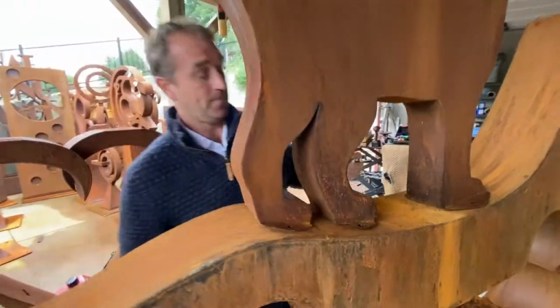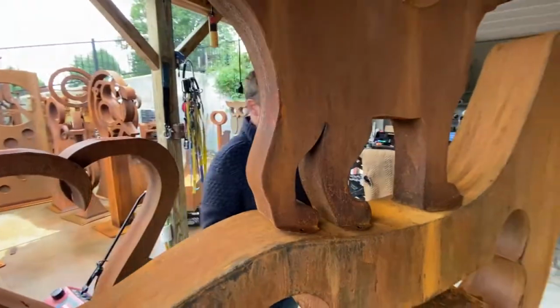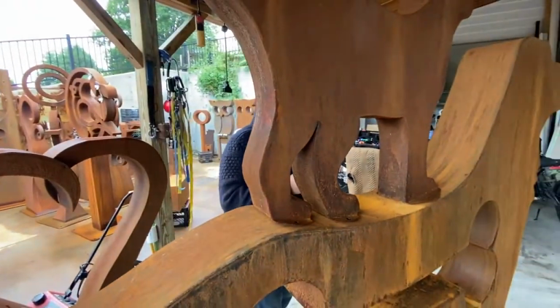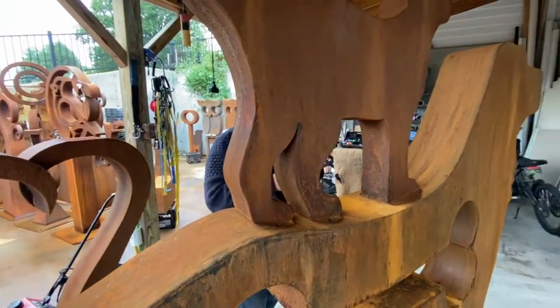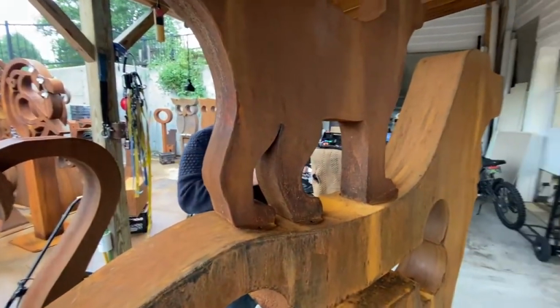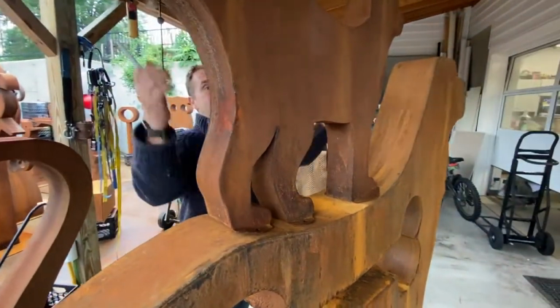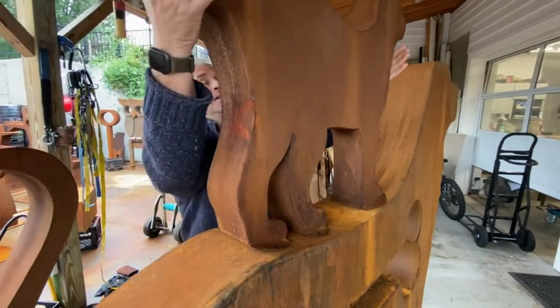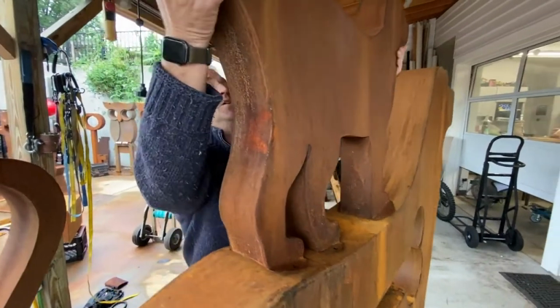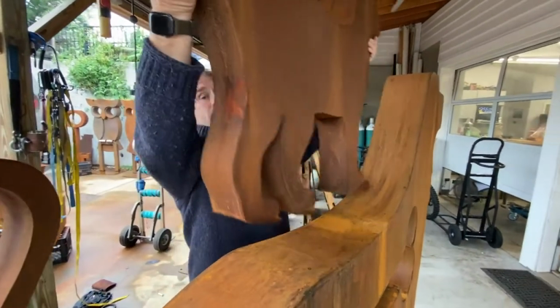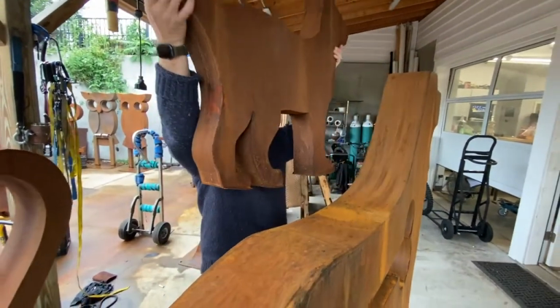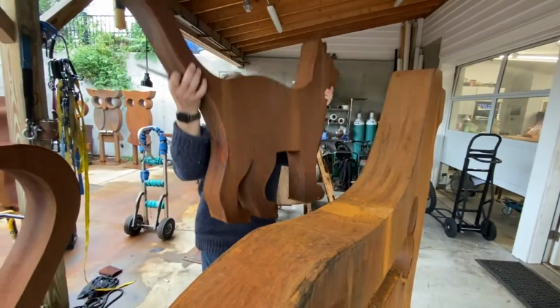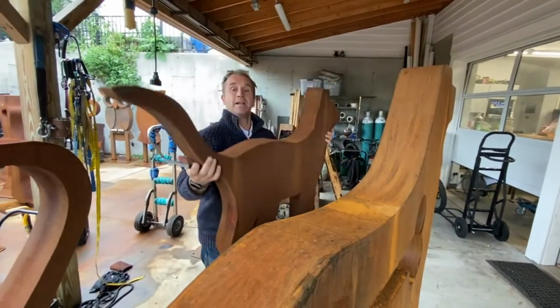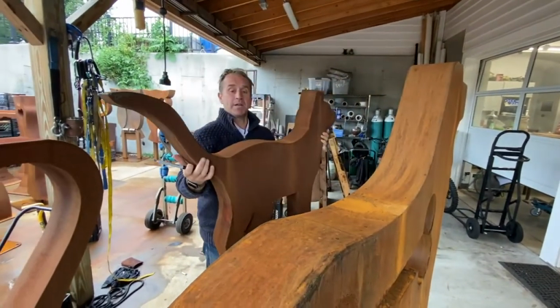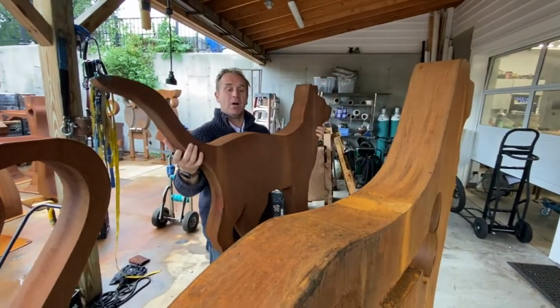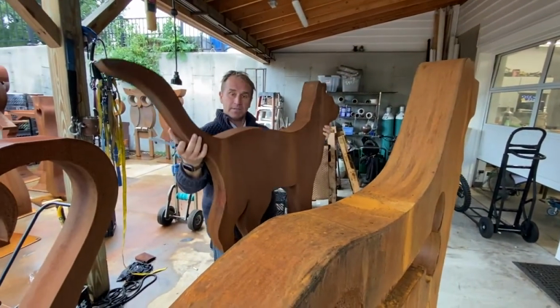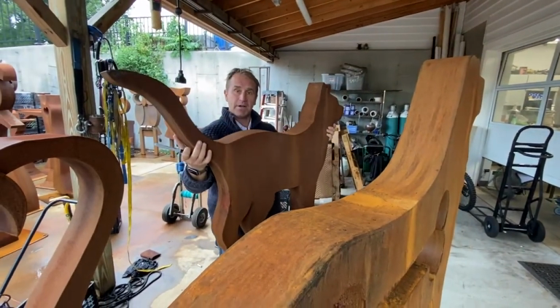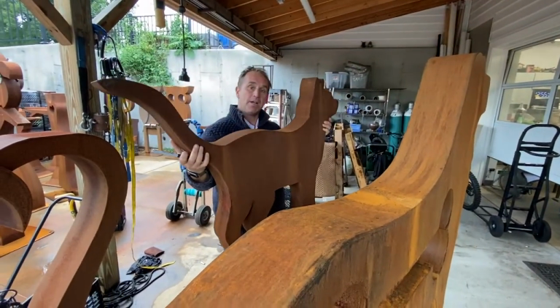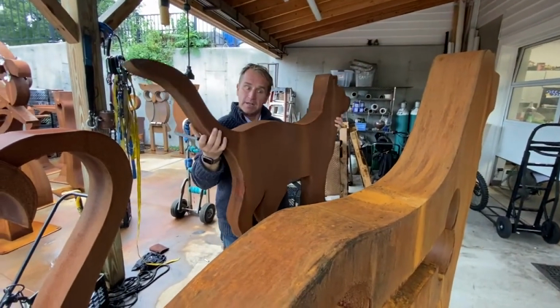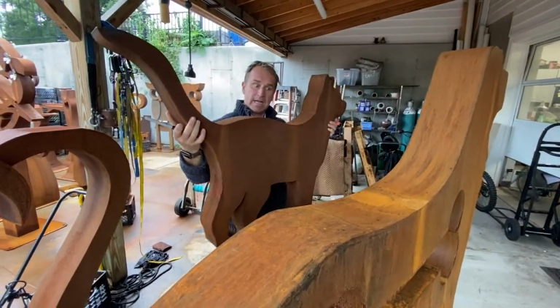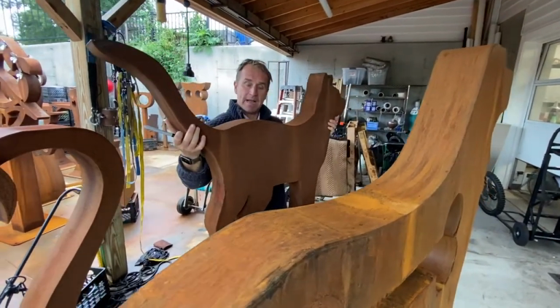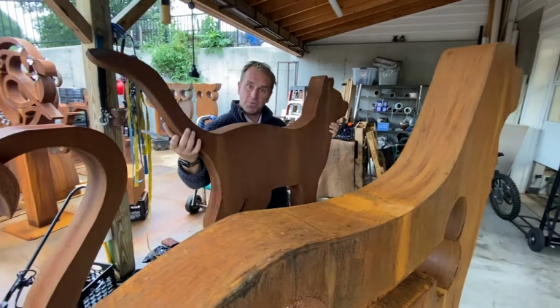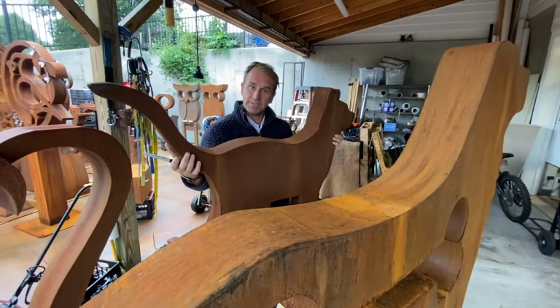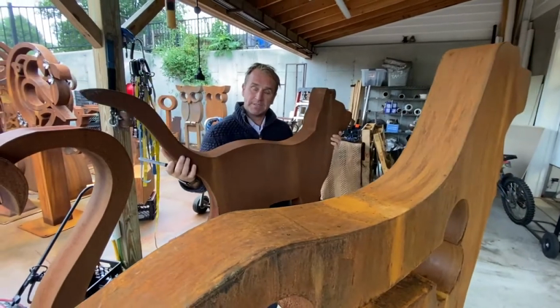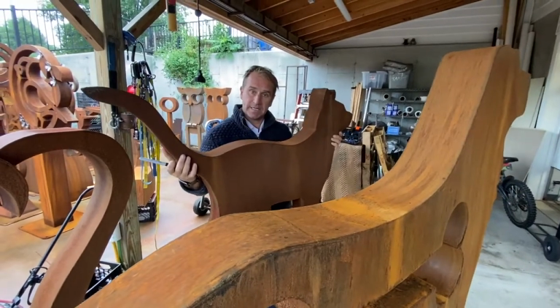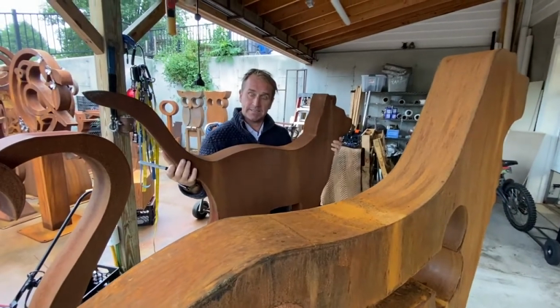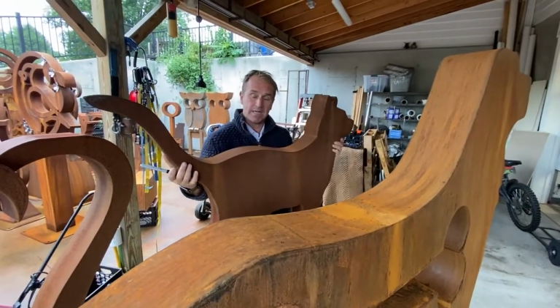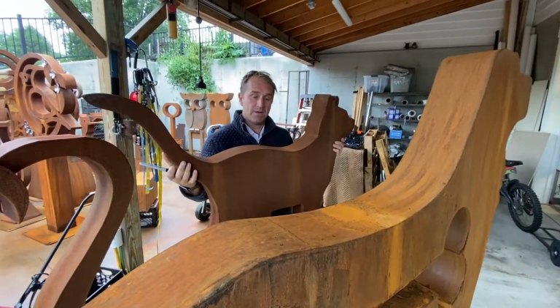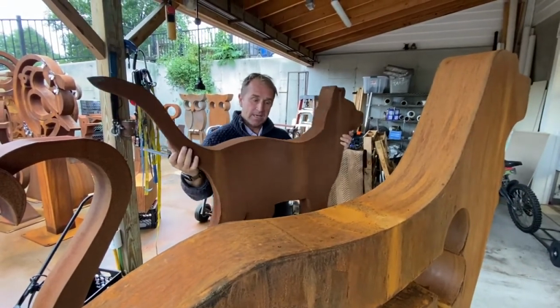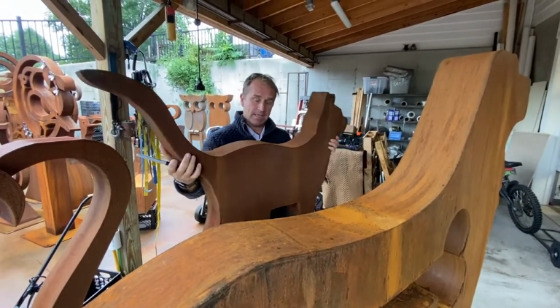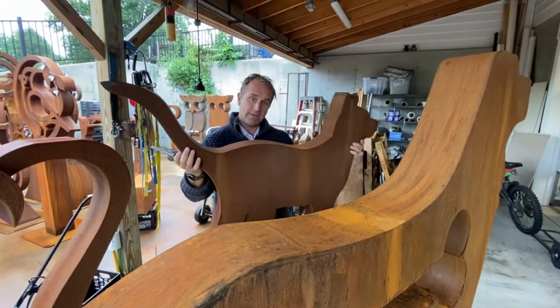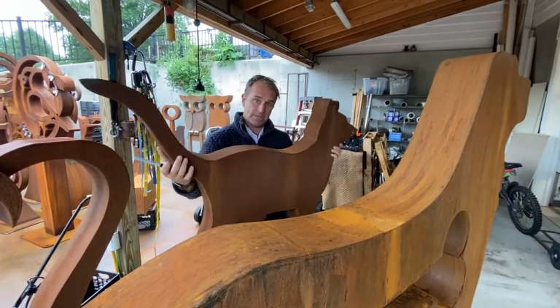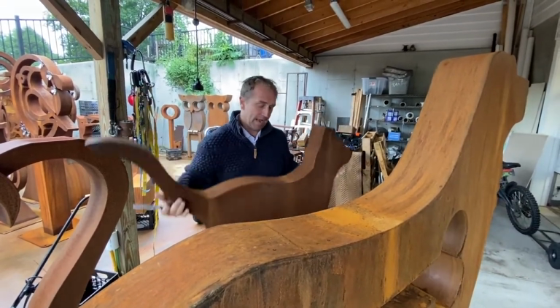That's kind of all there is to aligning it and marking it out. Set it on, slide it back and forth until it sits nice and snug in there, and then level it front to back.